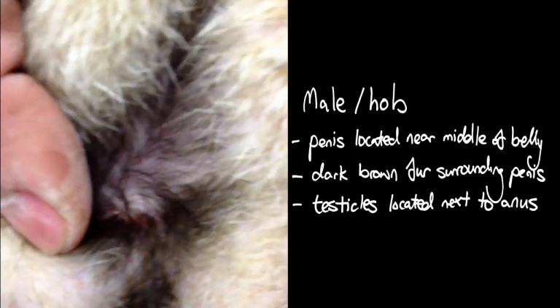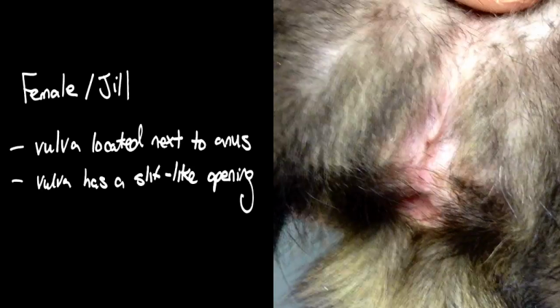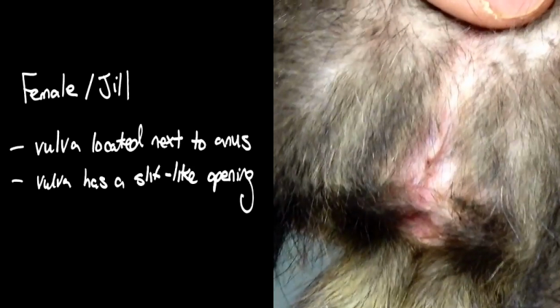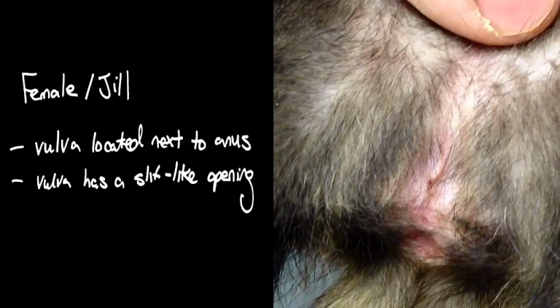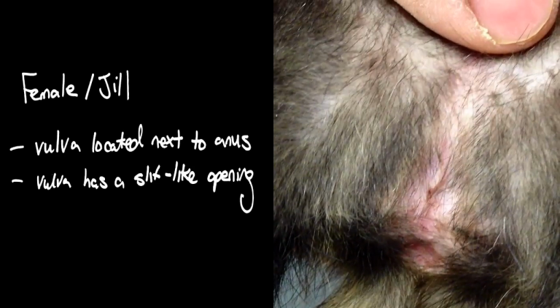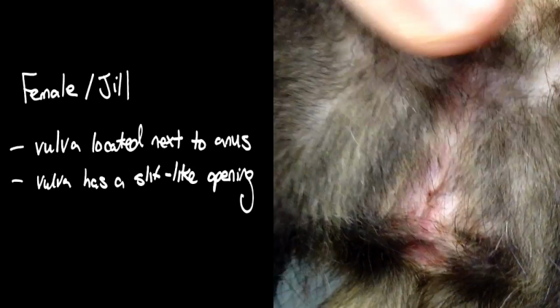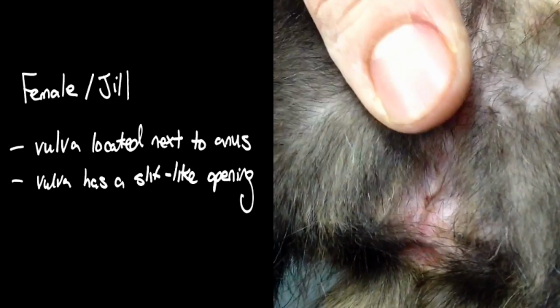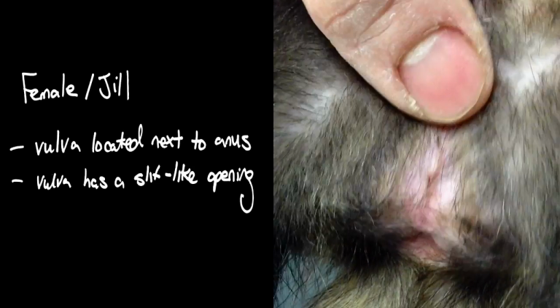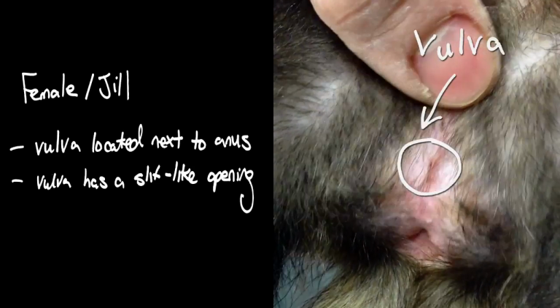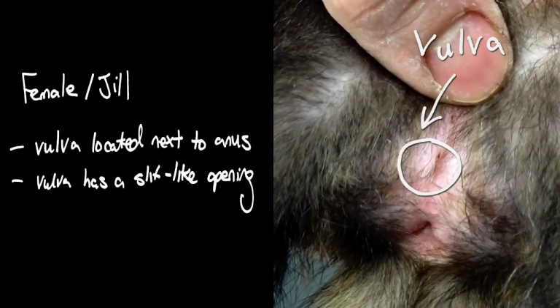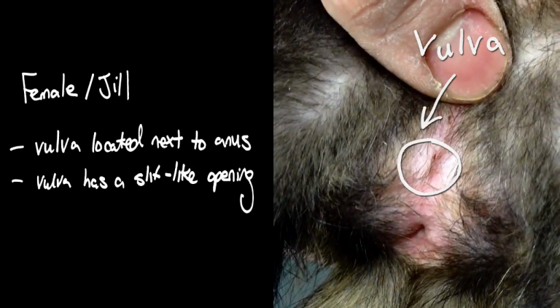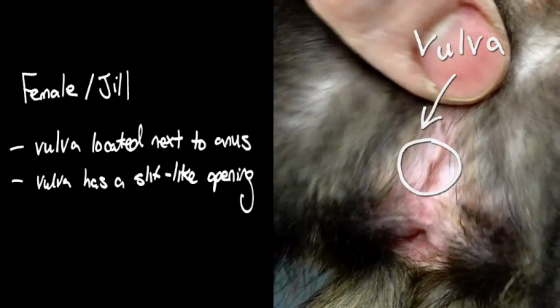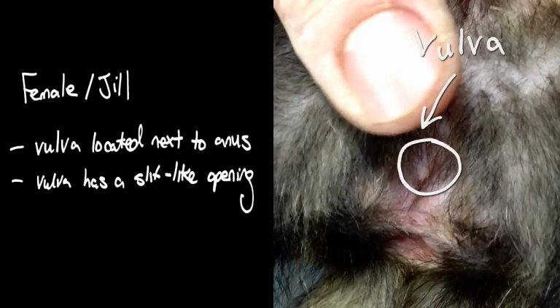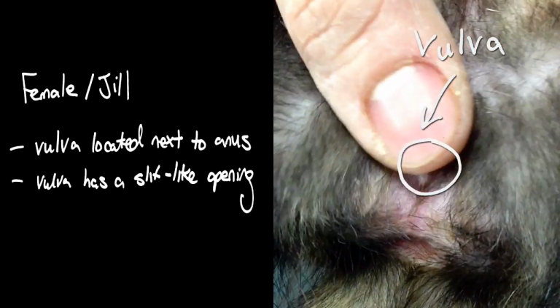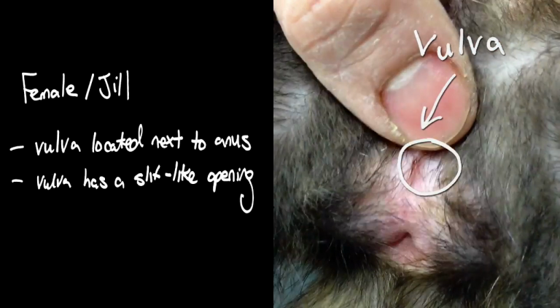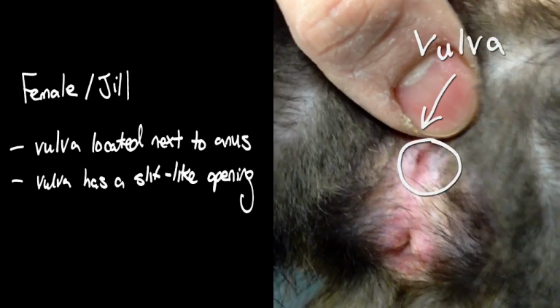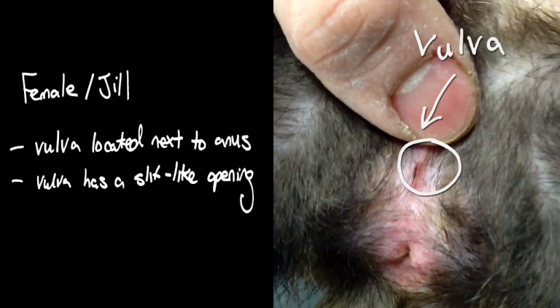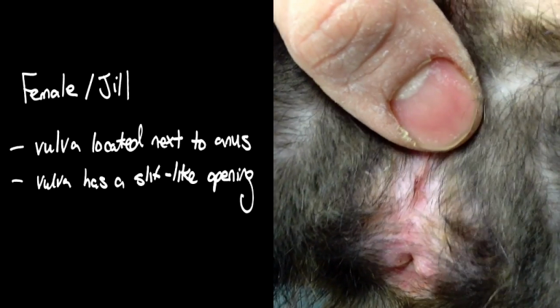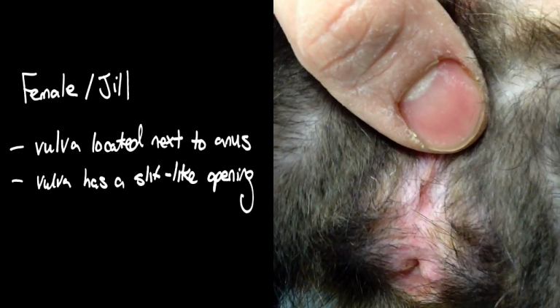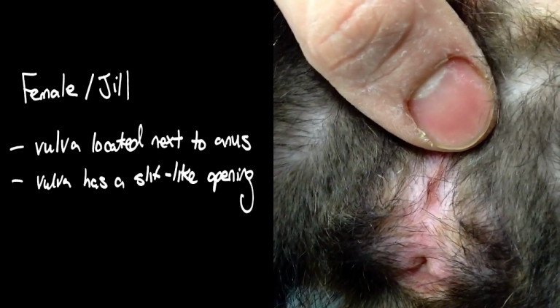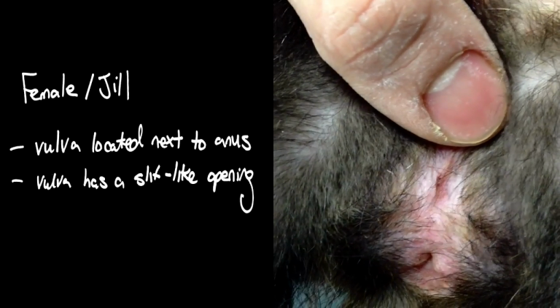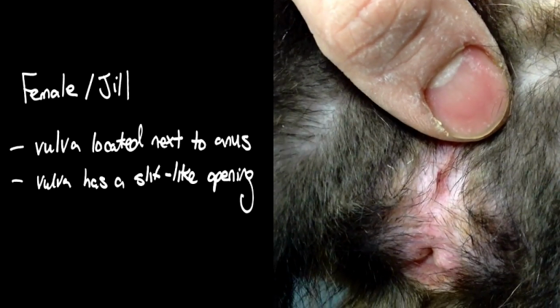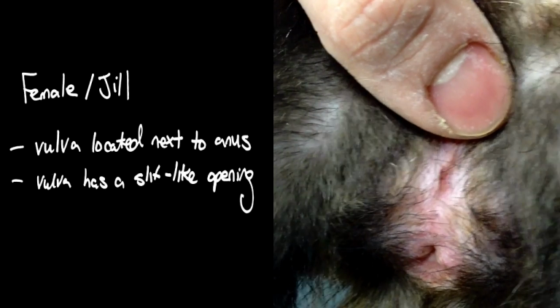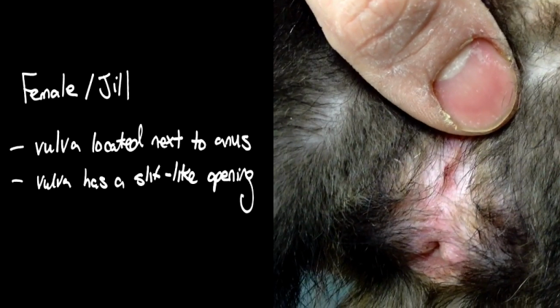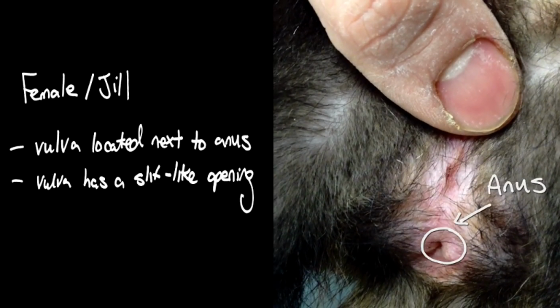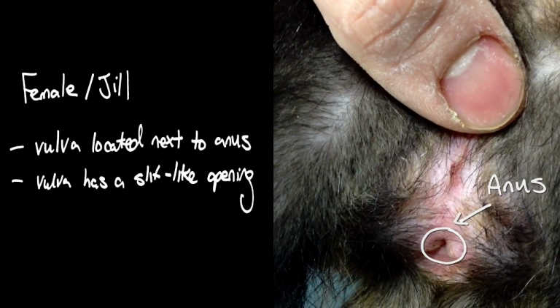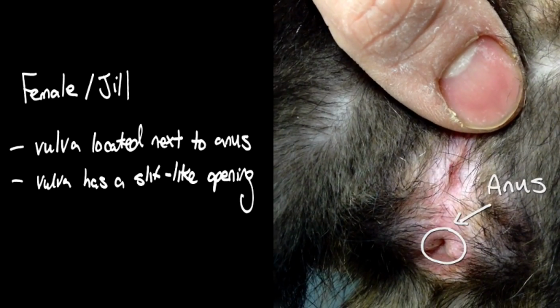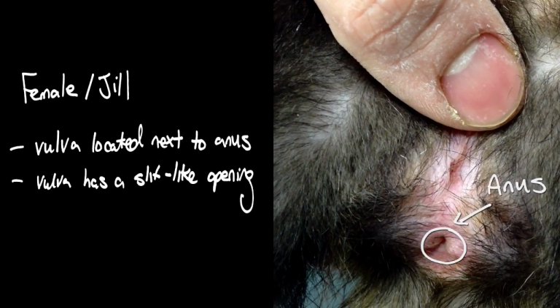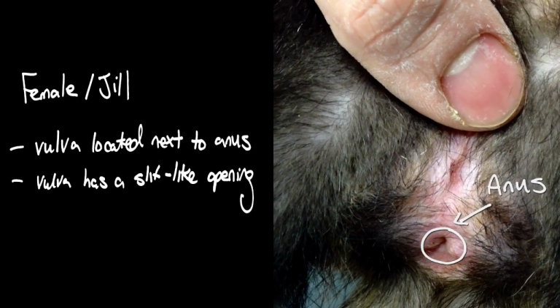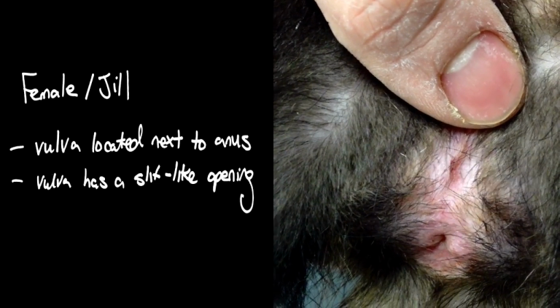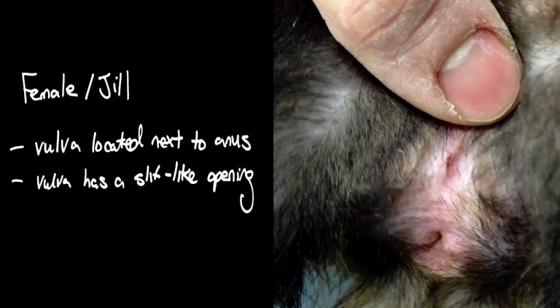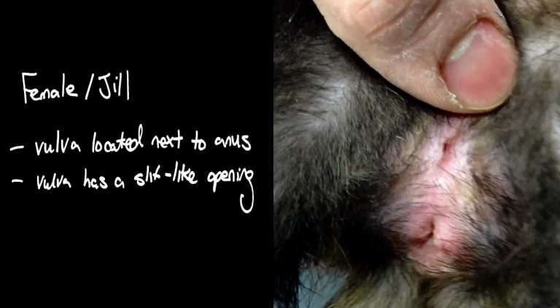A female ferret has a vulva located near the anus, and the vulva has a slit-like opening. If she is undesexed and in season, her vulva can swell up.